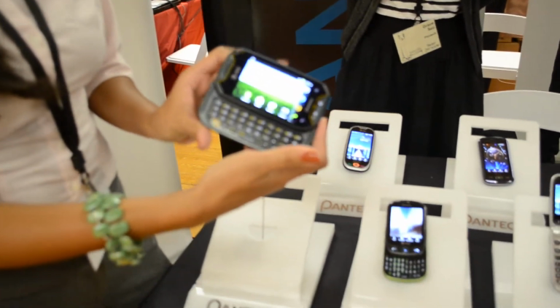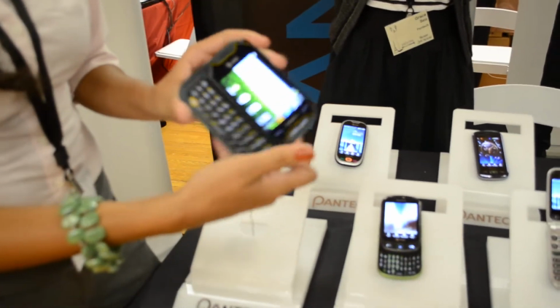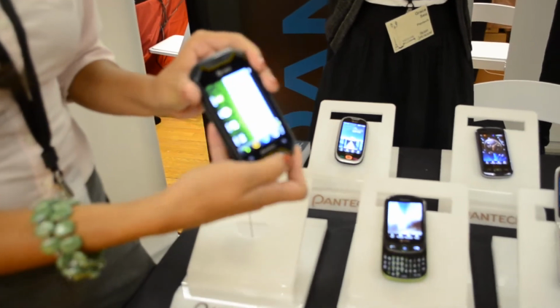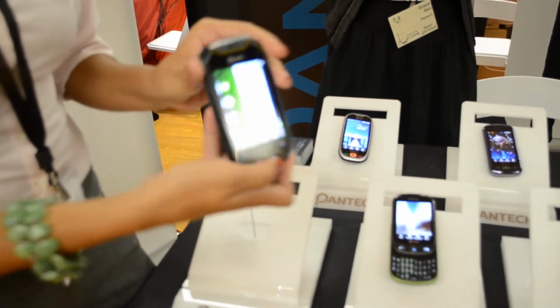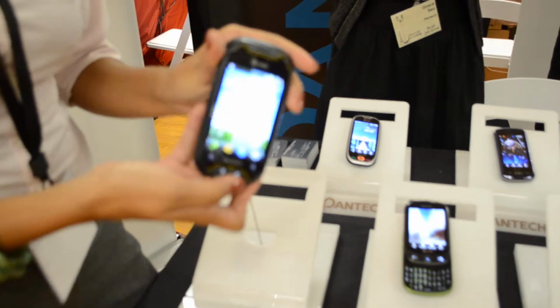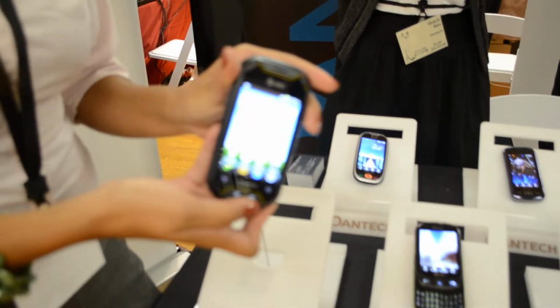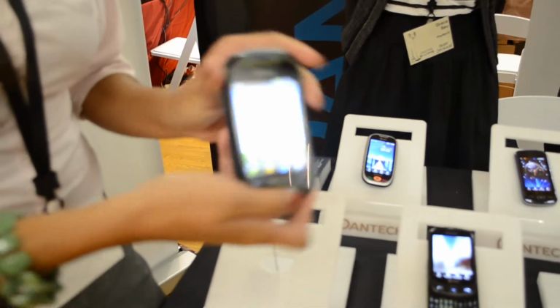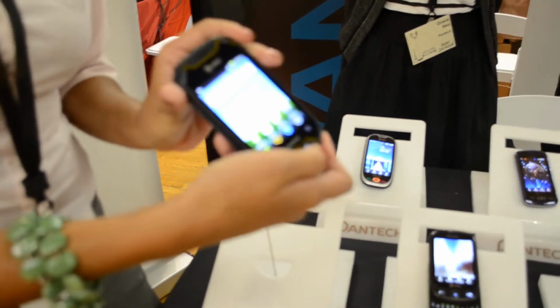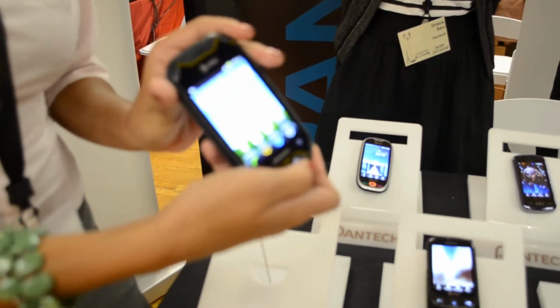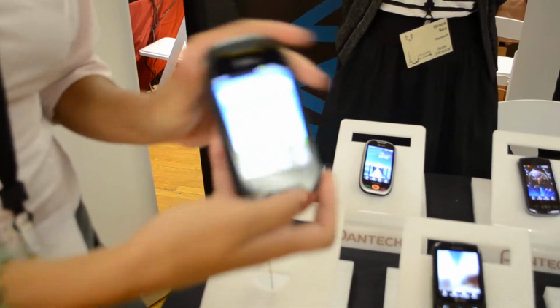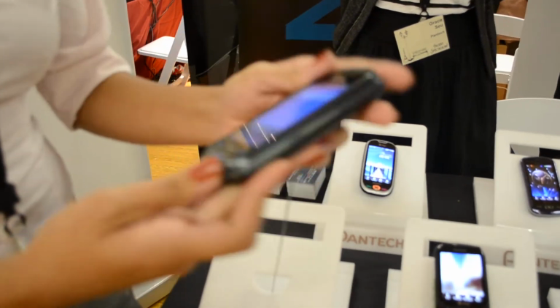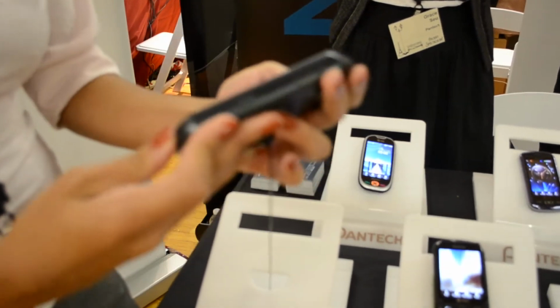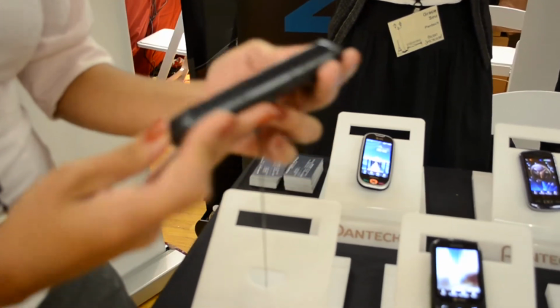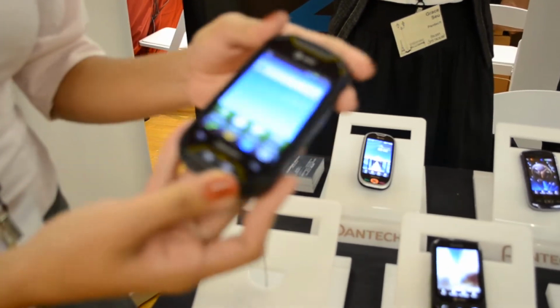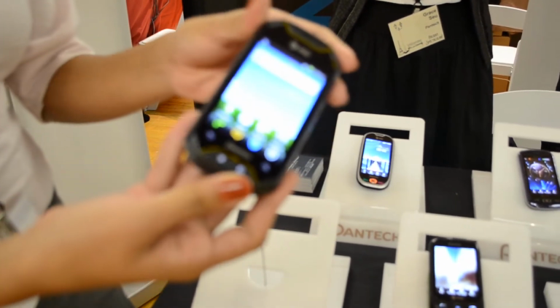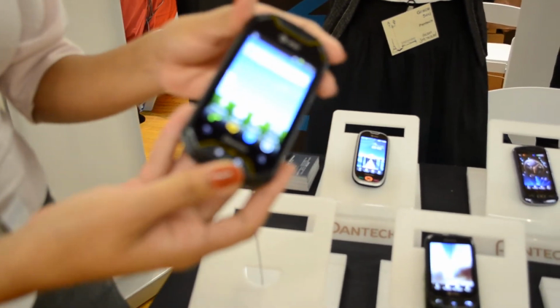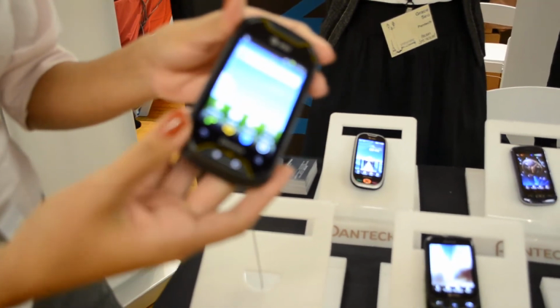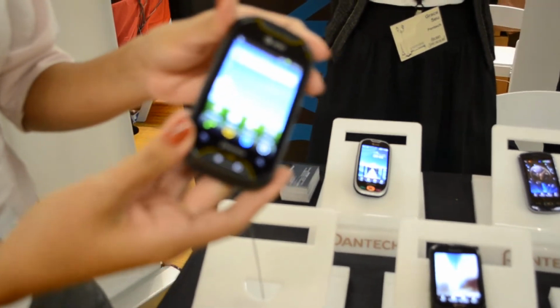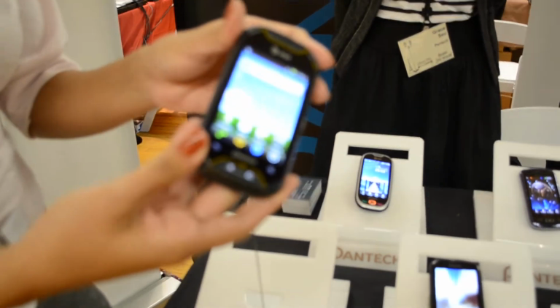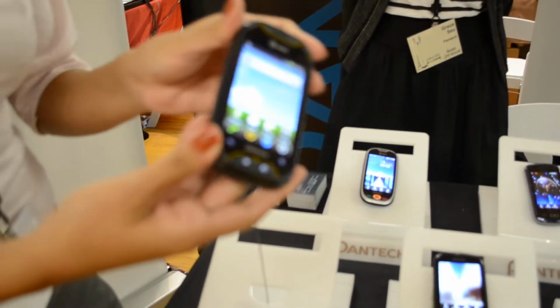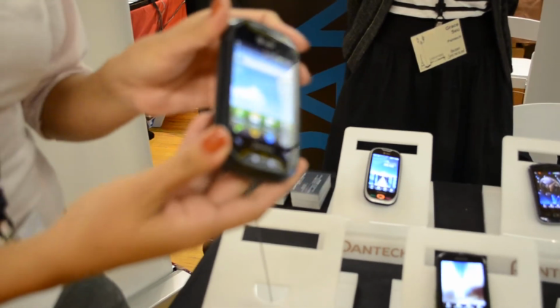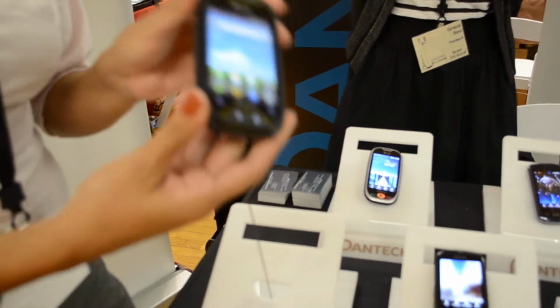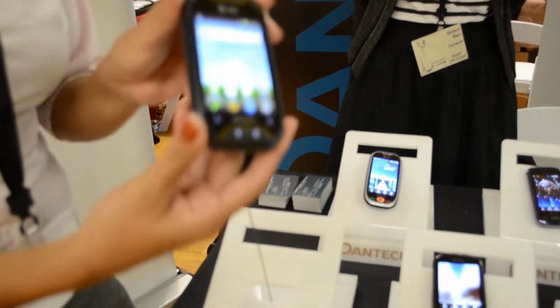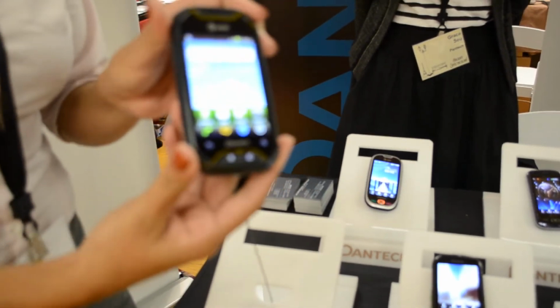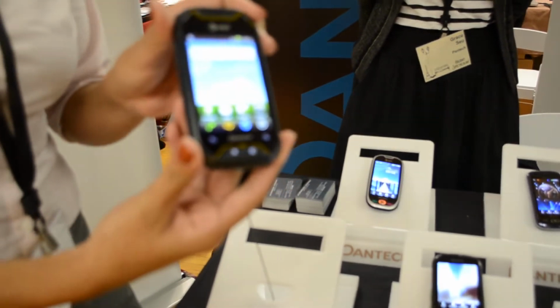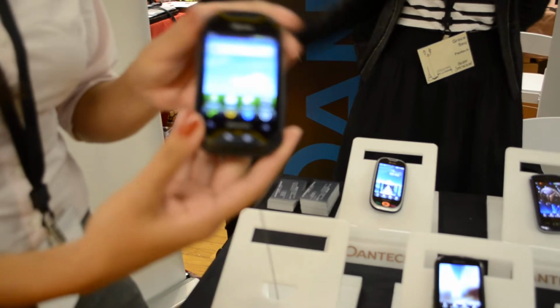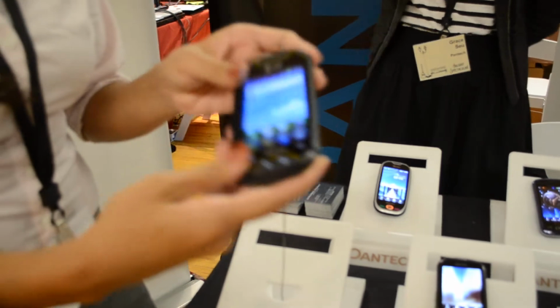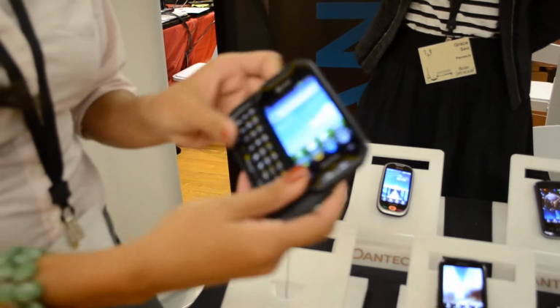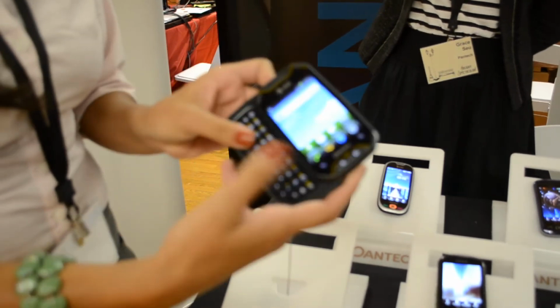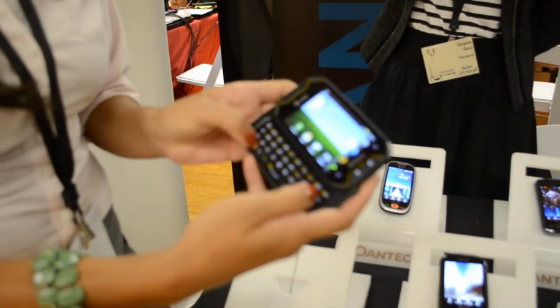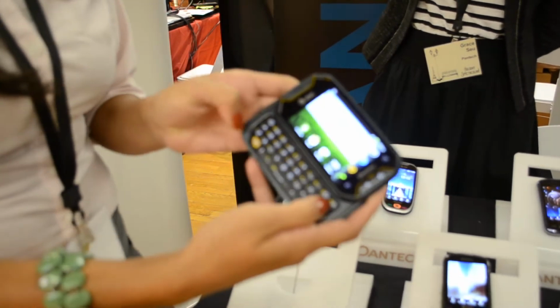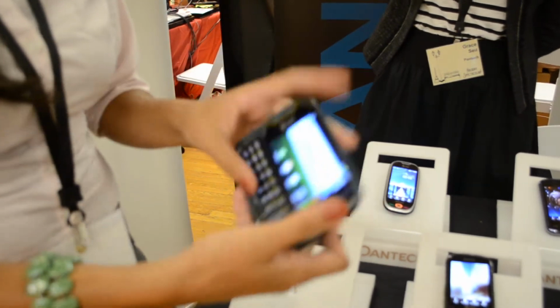So this is a sporty Android phone, perfect for someone who is always on the go and wants something quick and easy to use.